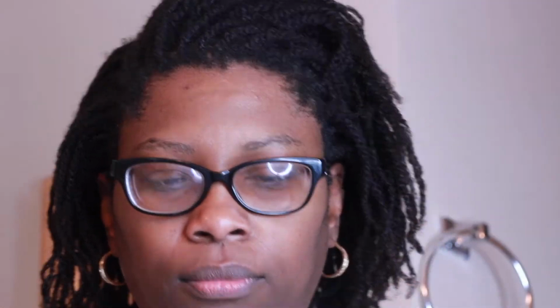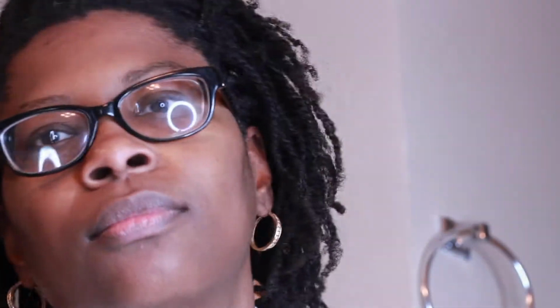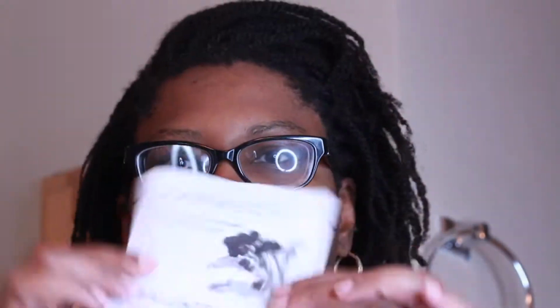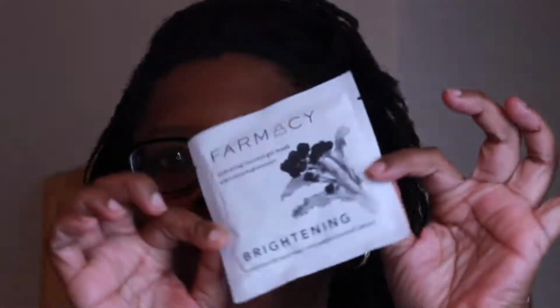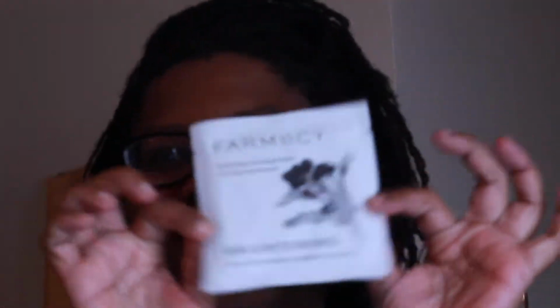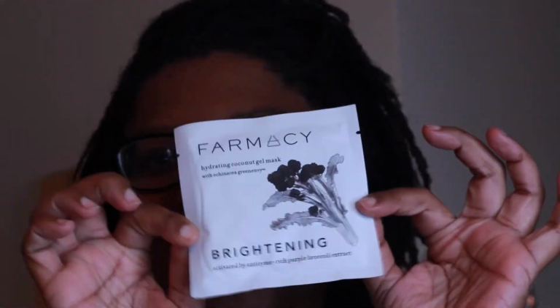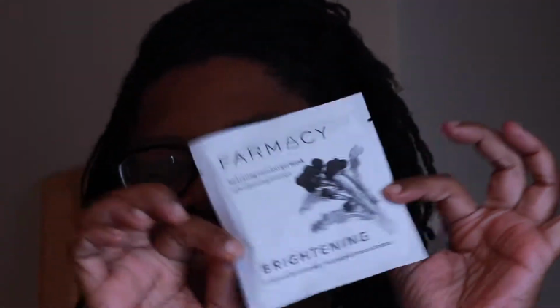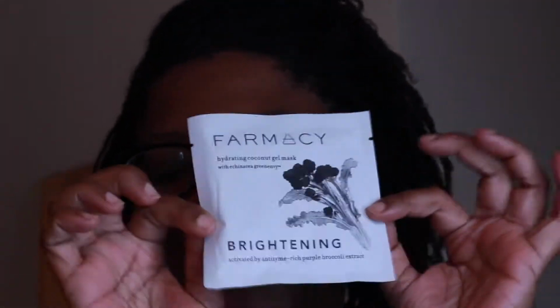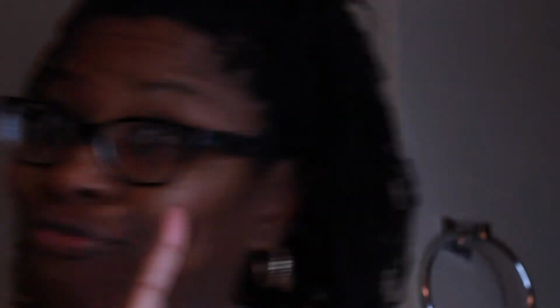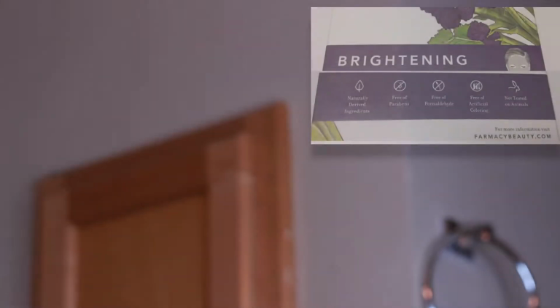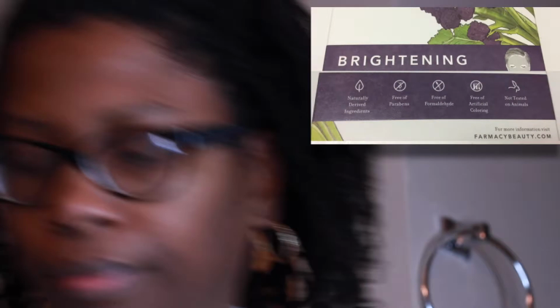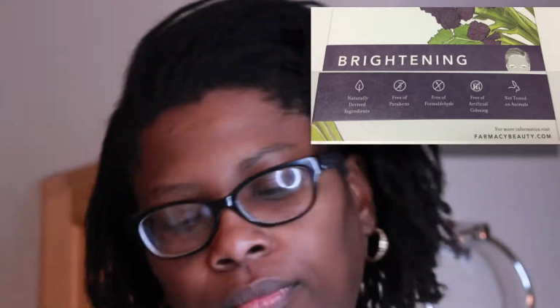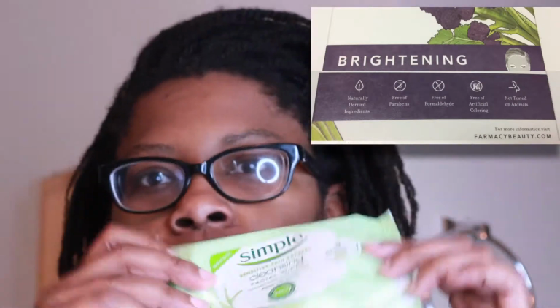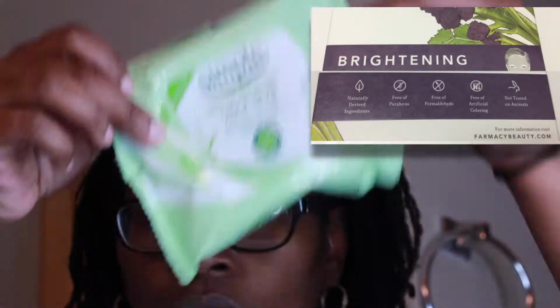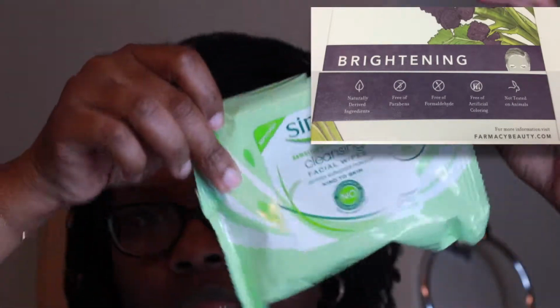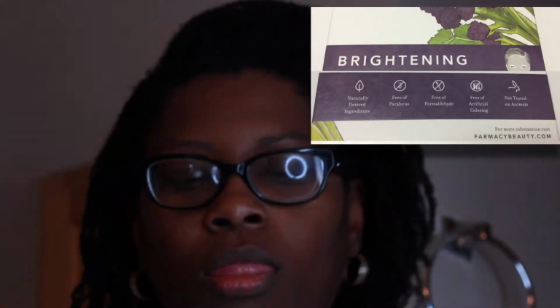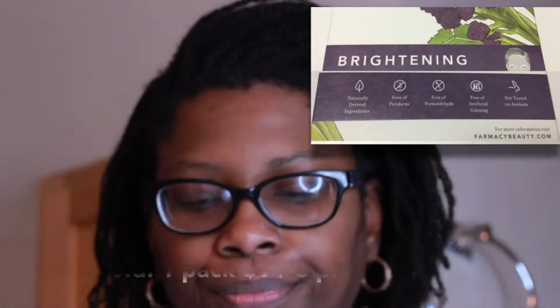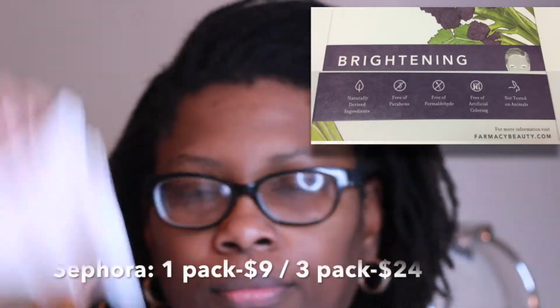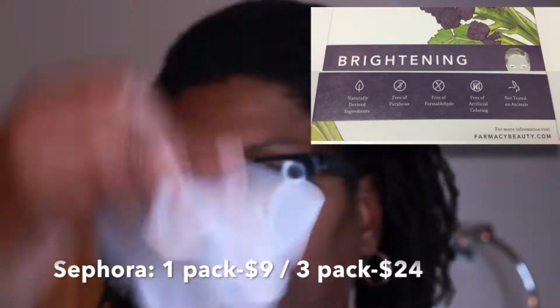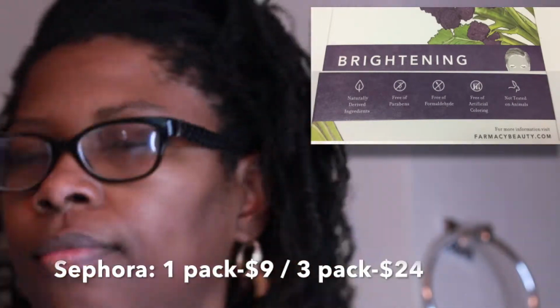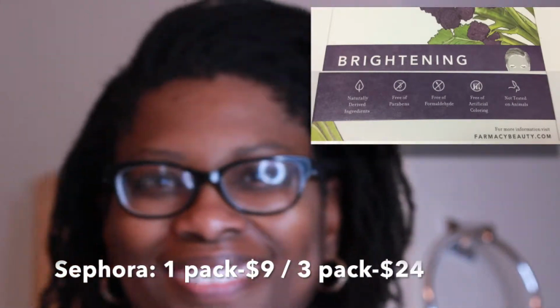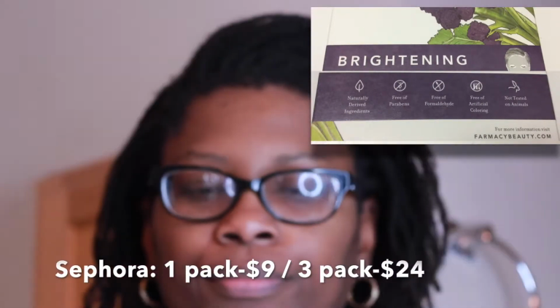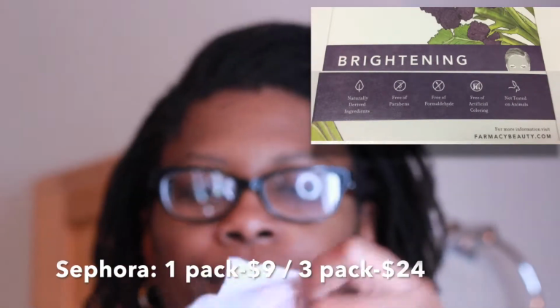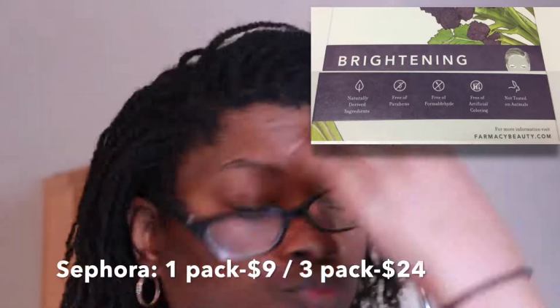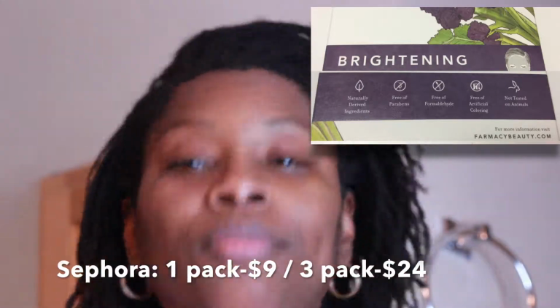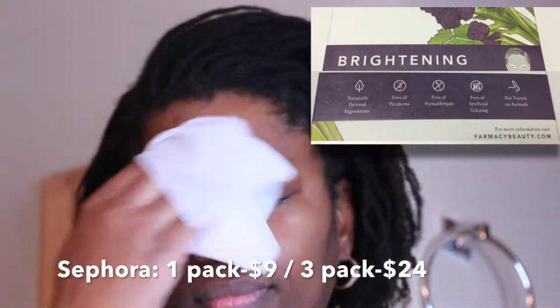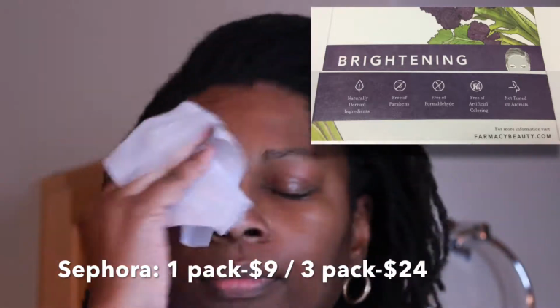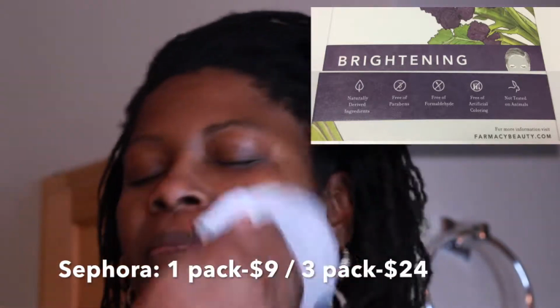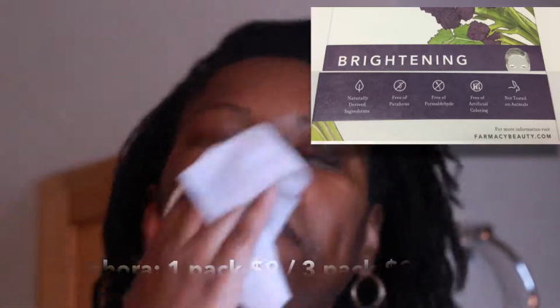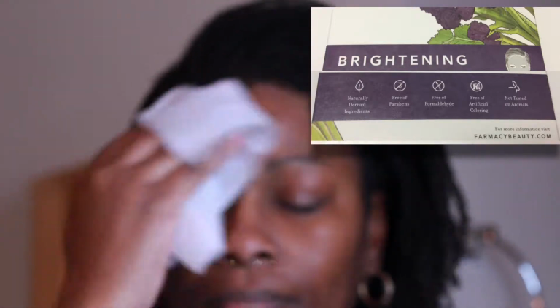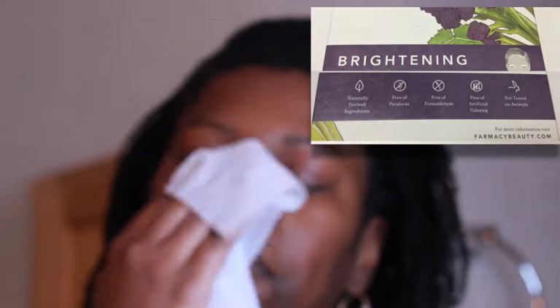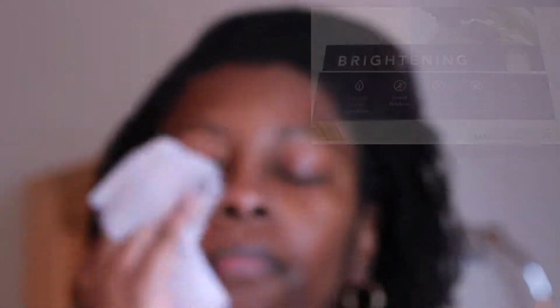I did get this in my BoxyCharm box, so it came in a set of three masks. The first thing you're supposed to do is make sure your face is clean, so I'm using my simple wipes to make sure my face is clean.